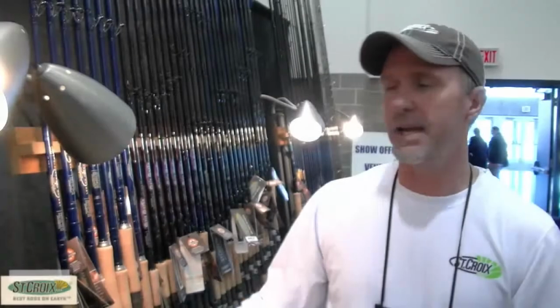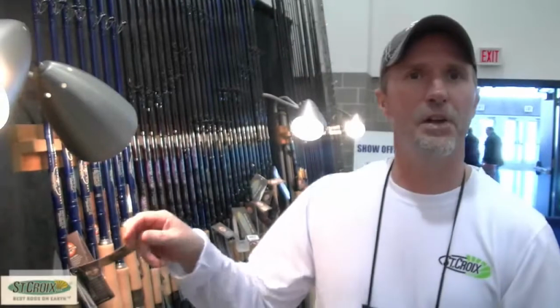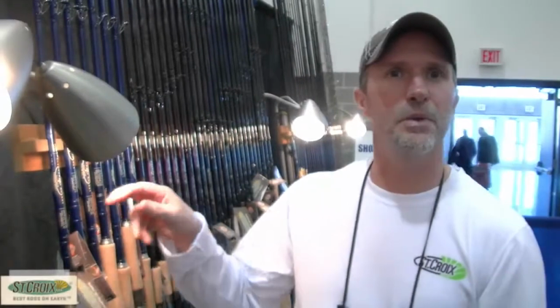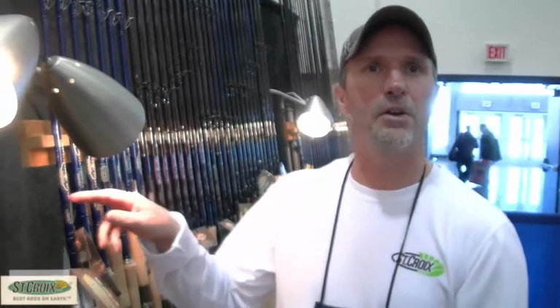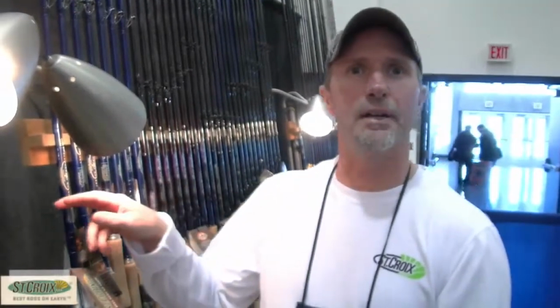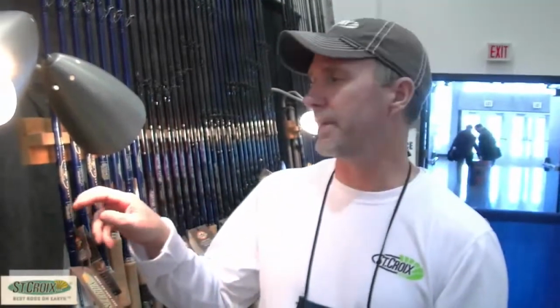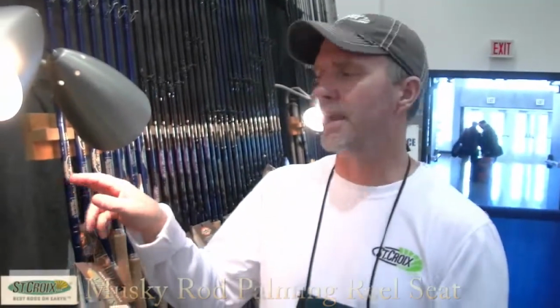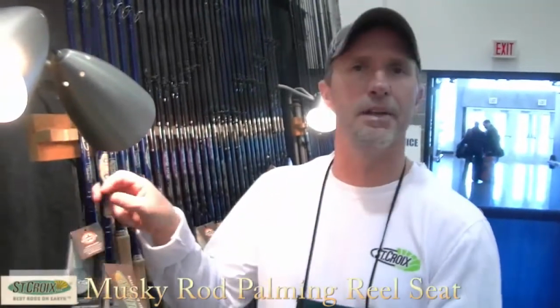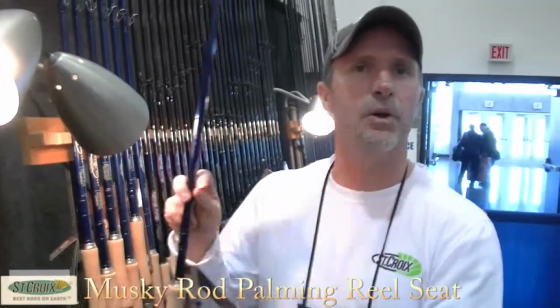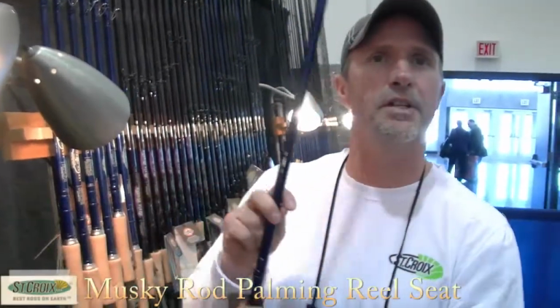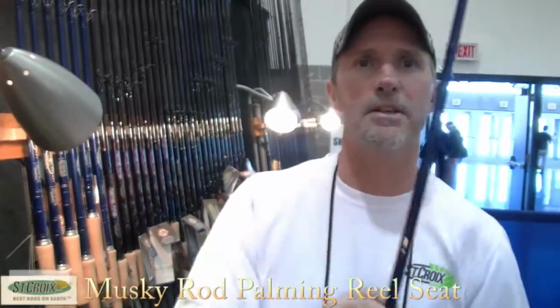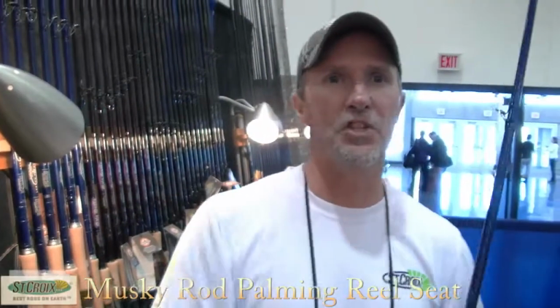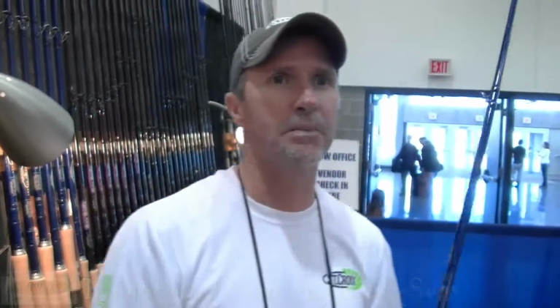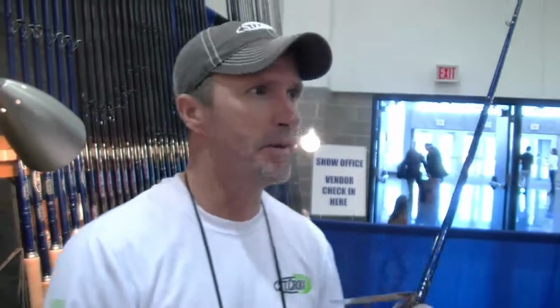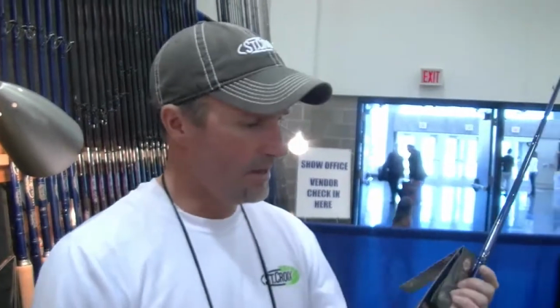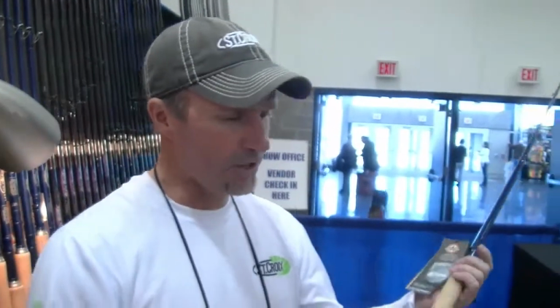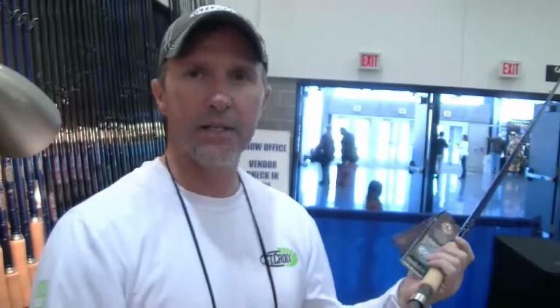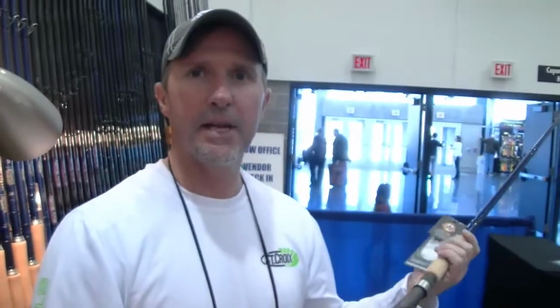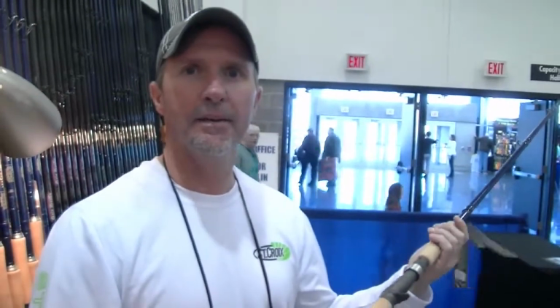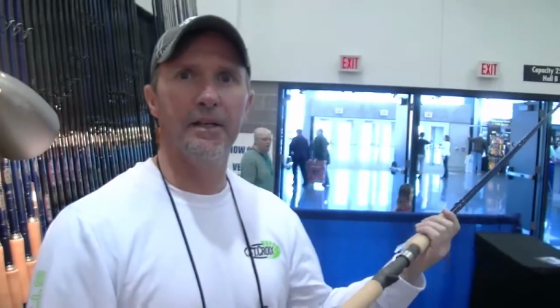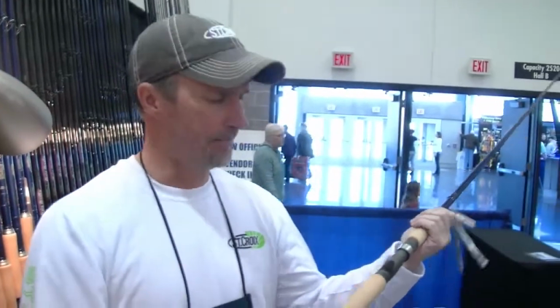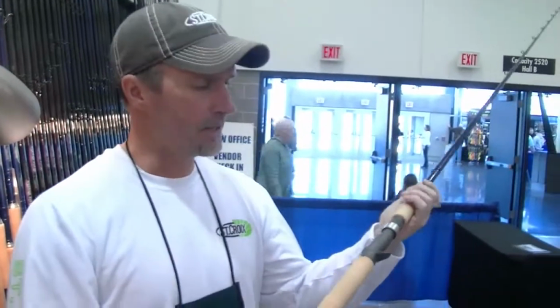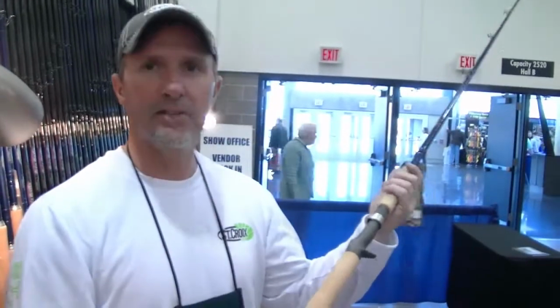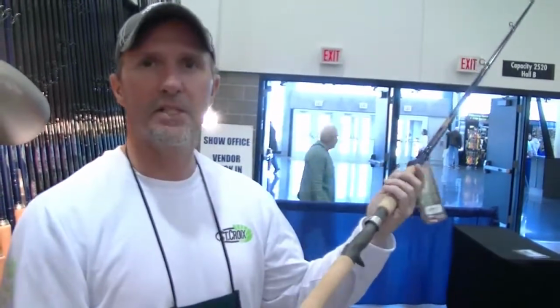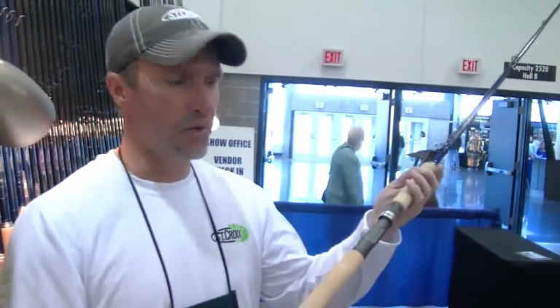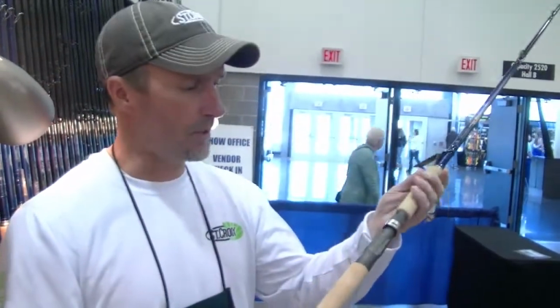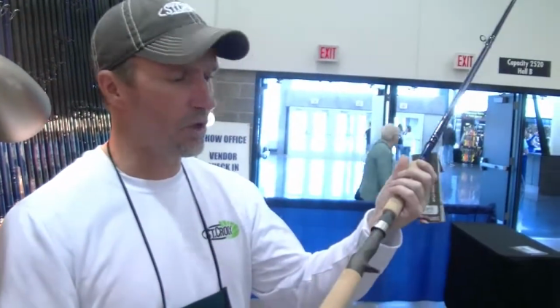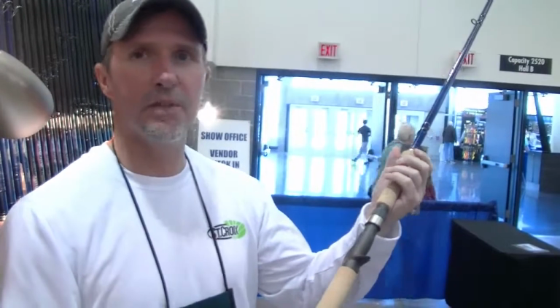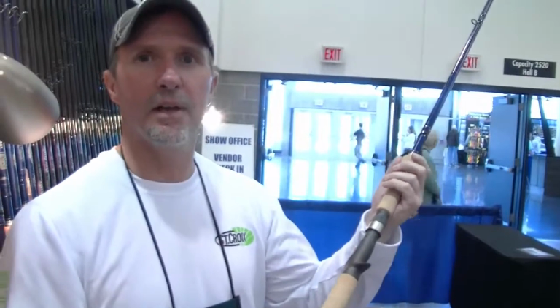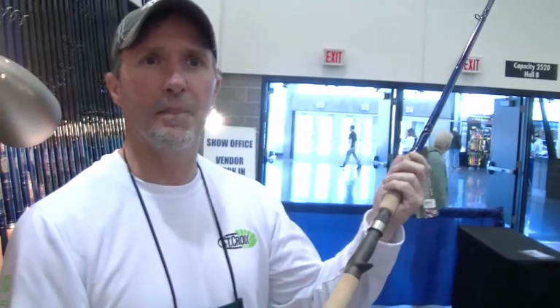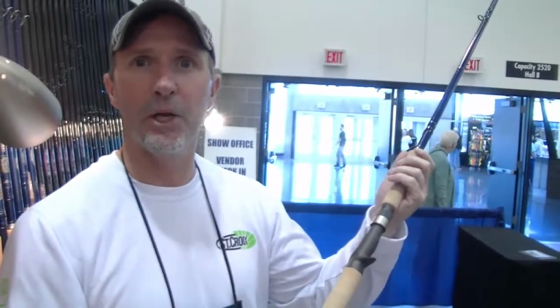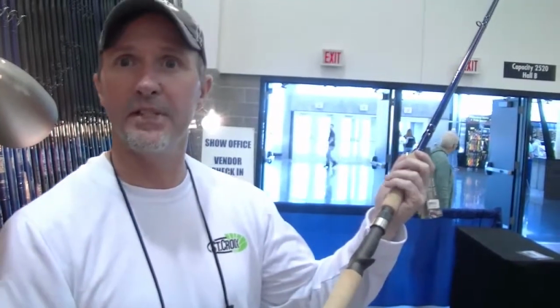Hi, David Lockrey with St. Croix Rod Company again, and I'm here at the 2014 Madison Fishing Expo. I just want to touch base on something that St. Croix started doing a couple of years ago with a palming reel seat.